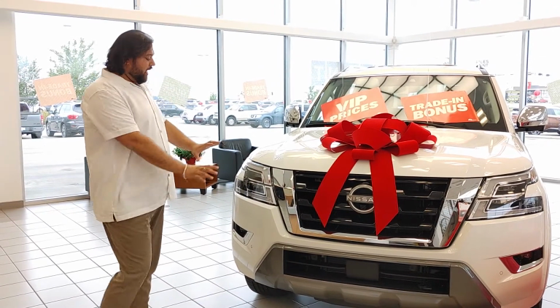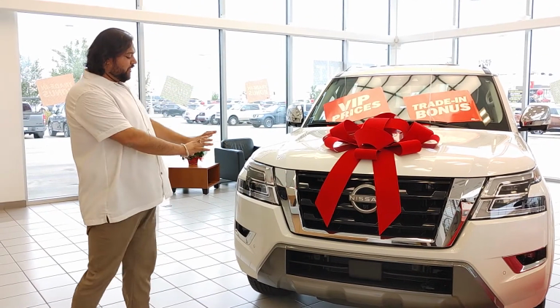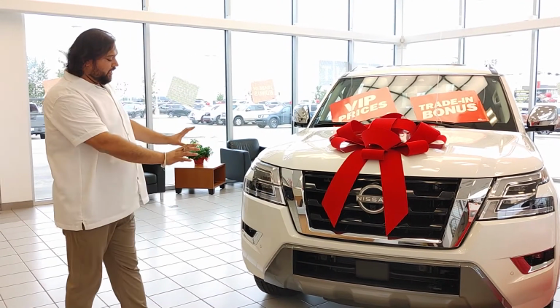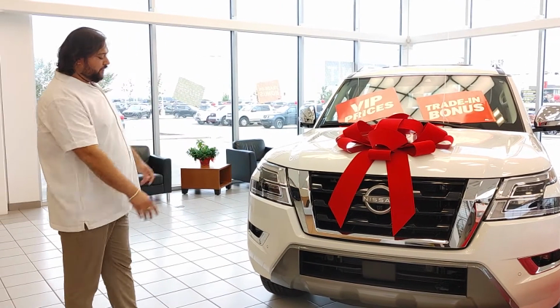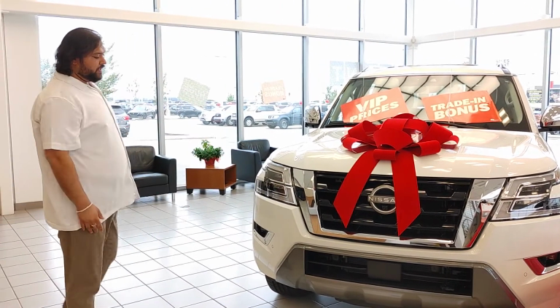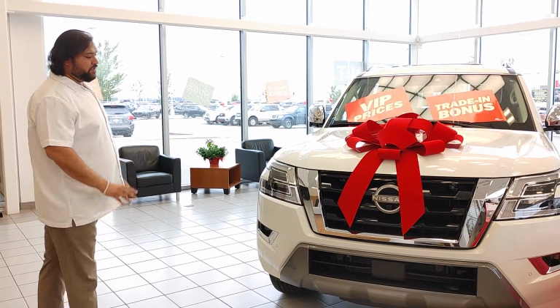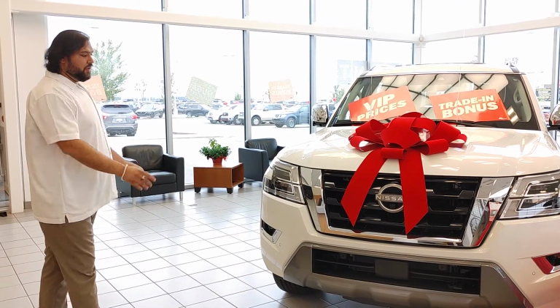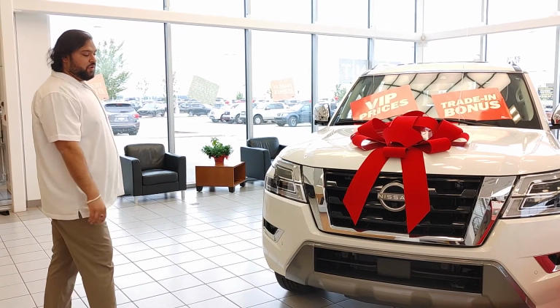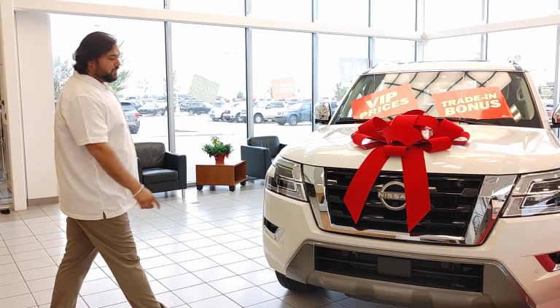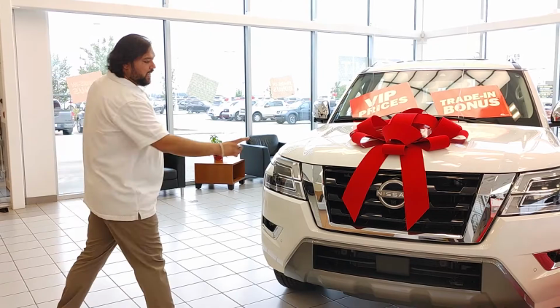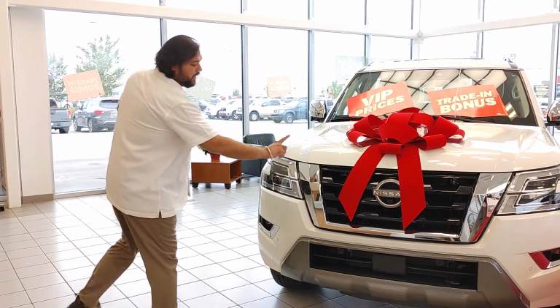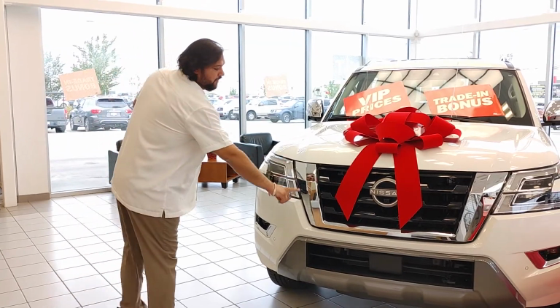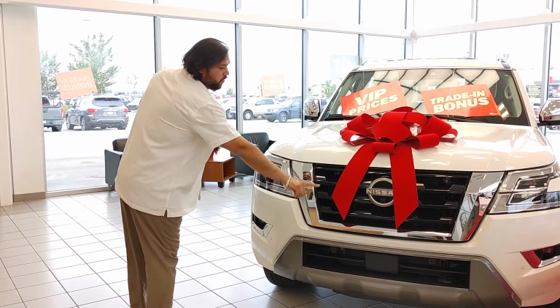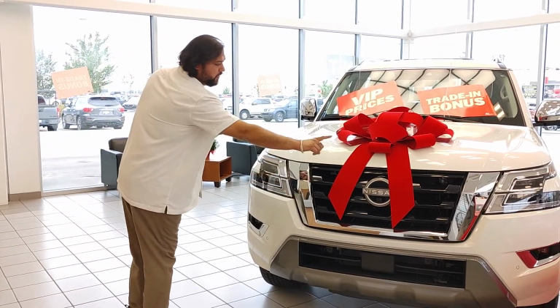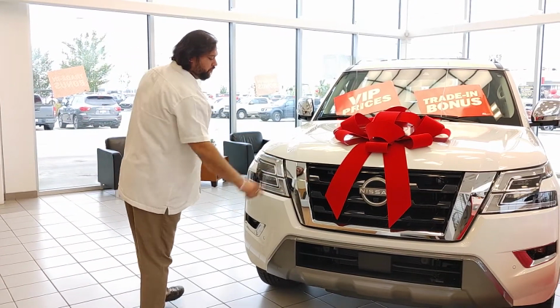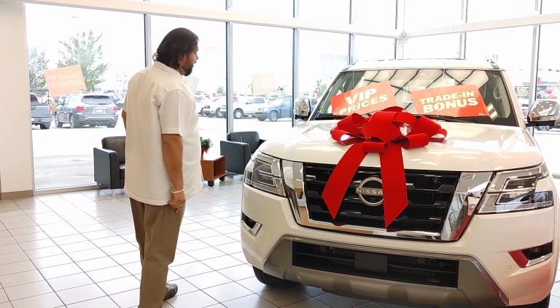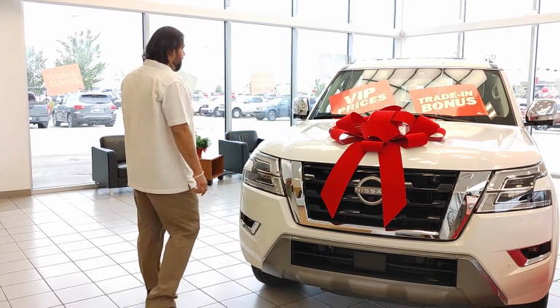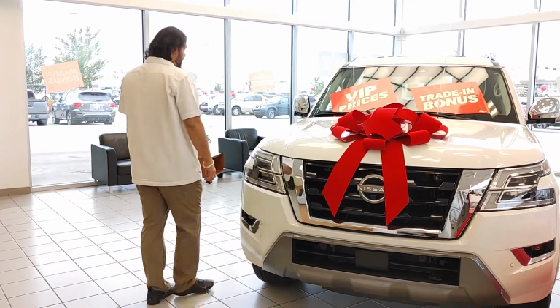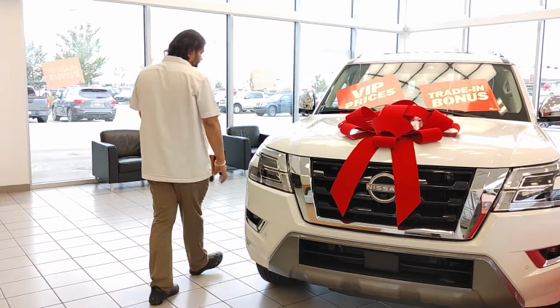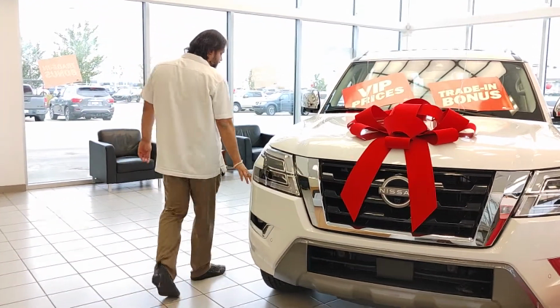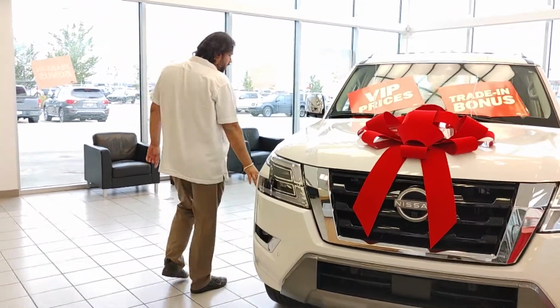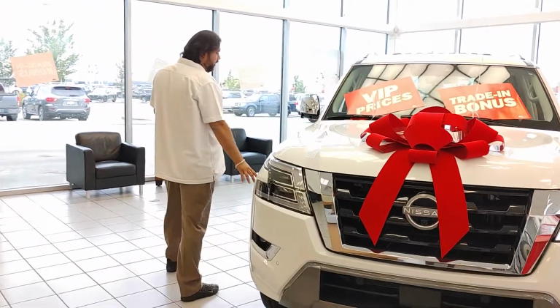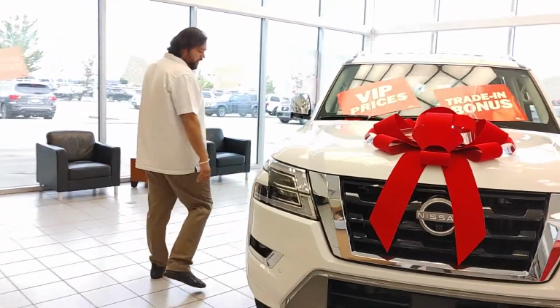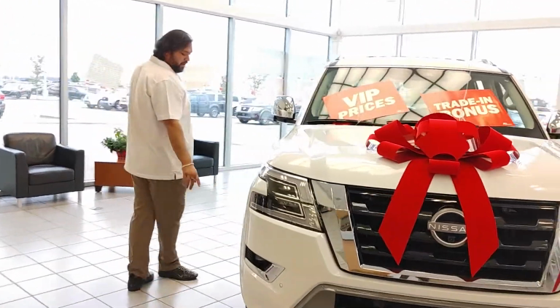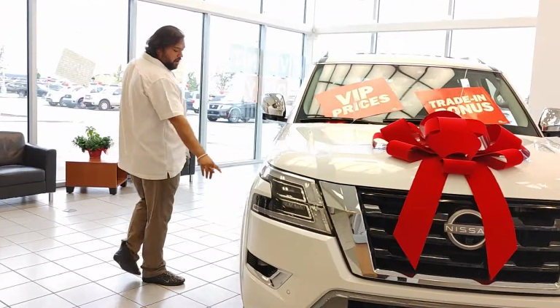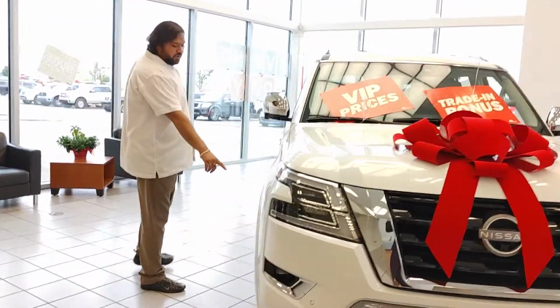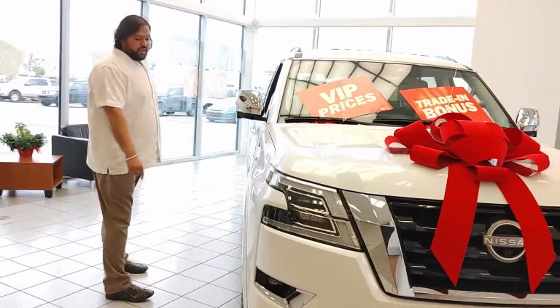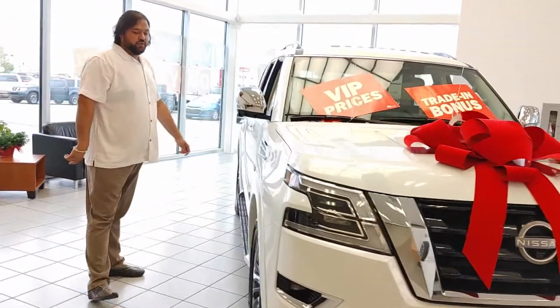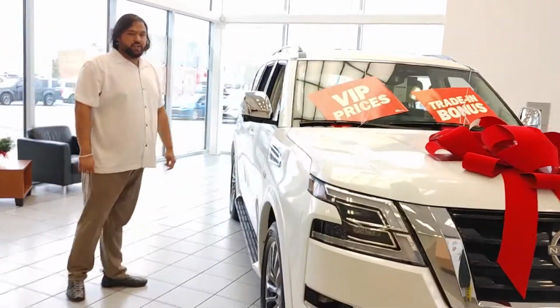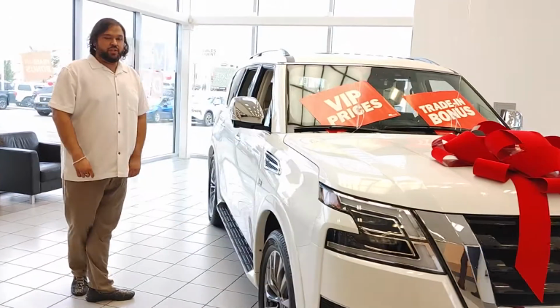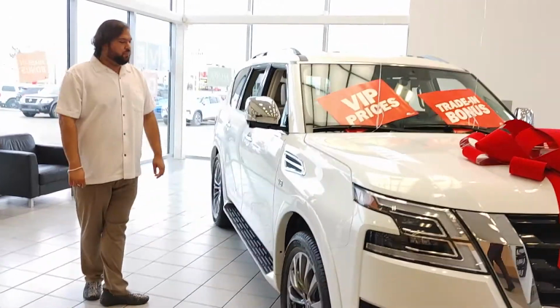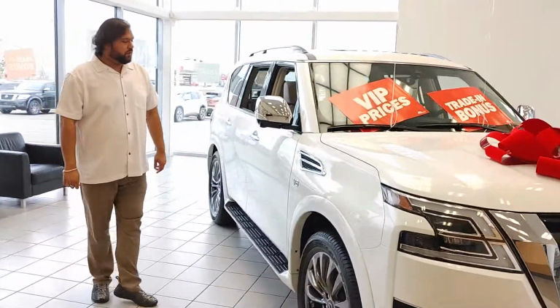As you can see in the front end, it's totally gorgeous. The V-Motion grille out here on the side, and we do get our 22 inch wheels.